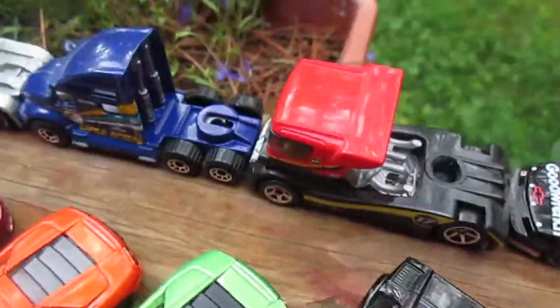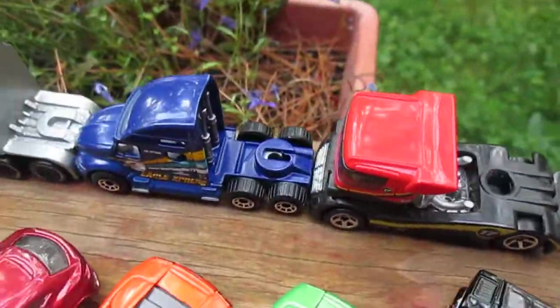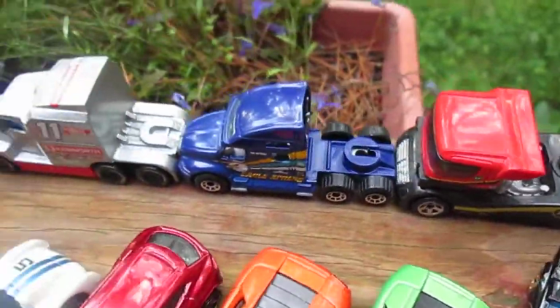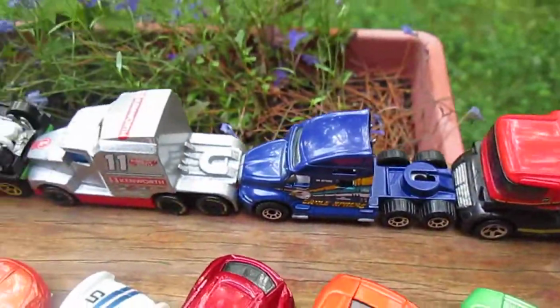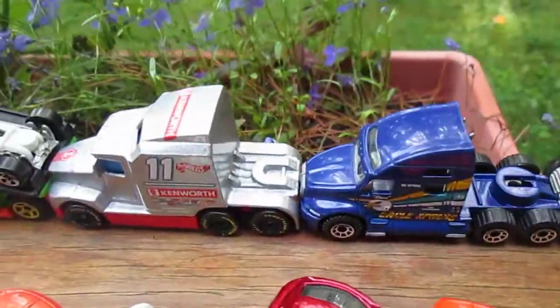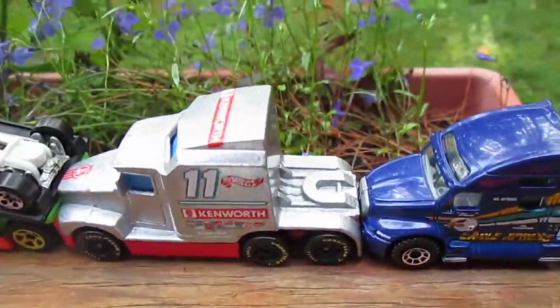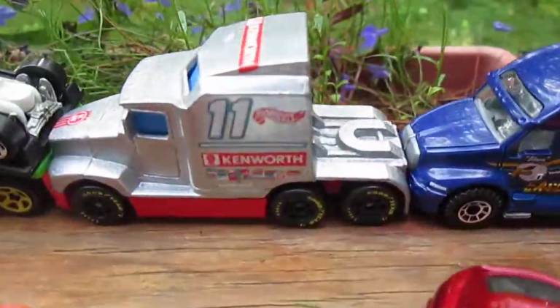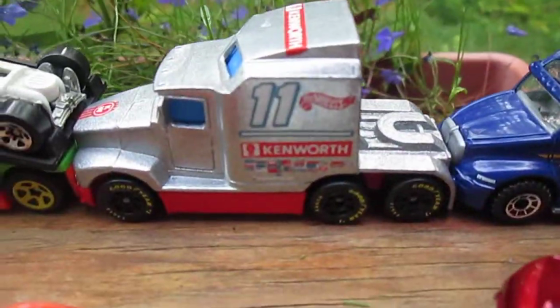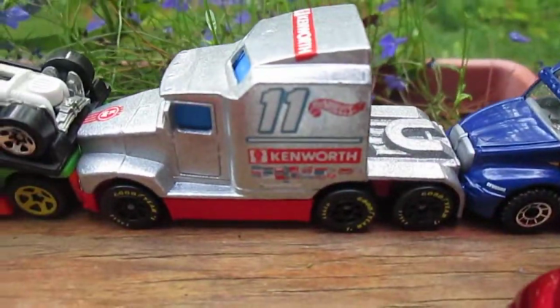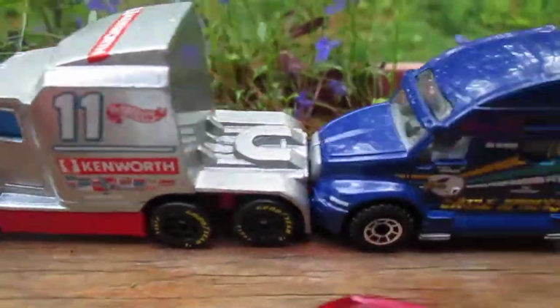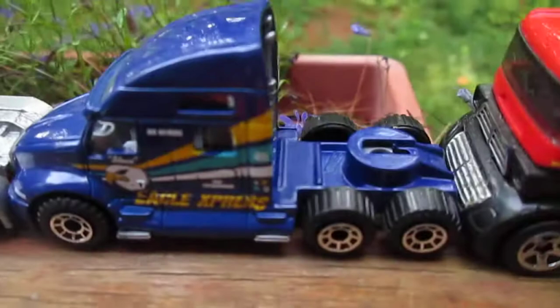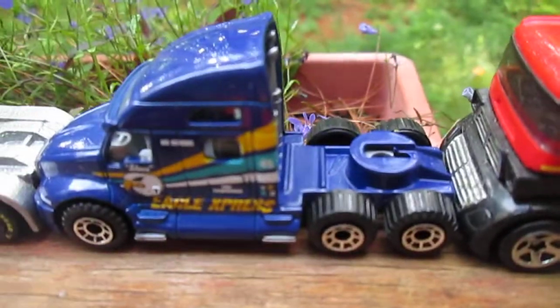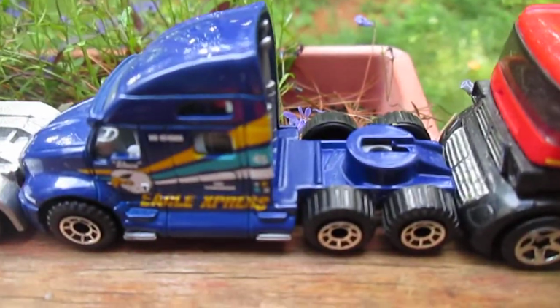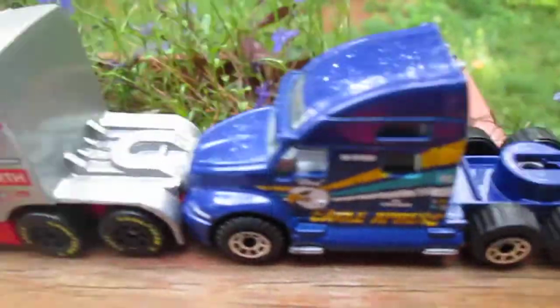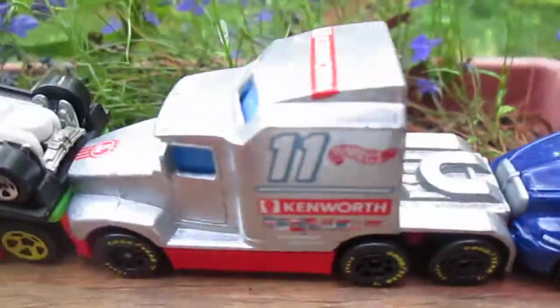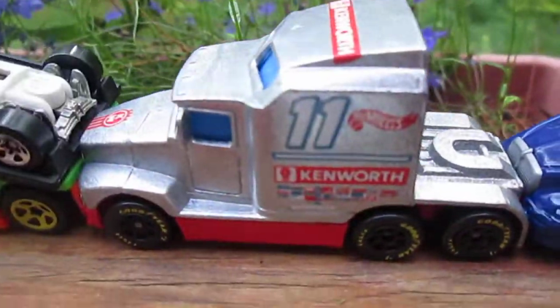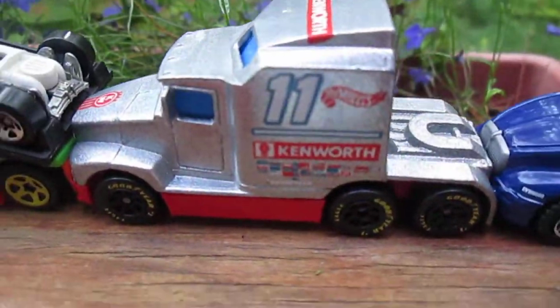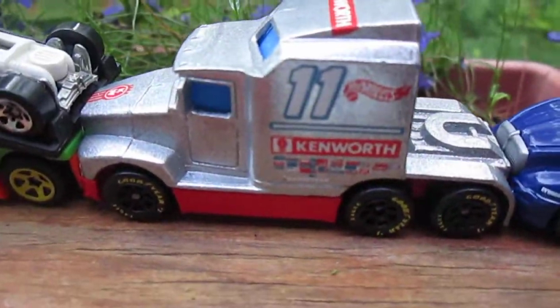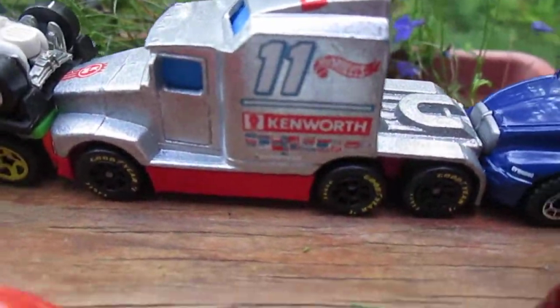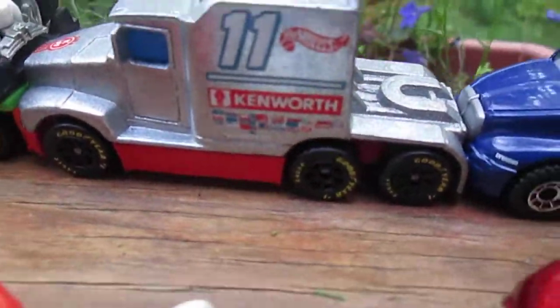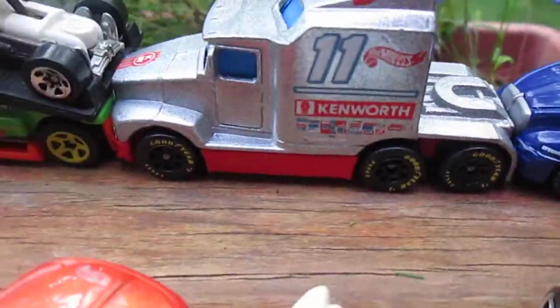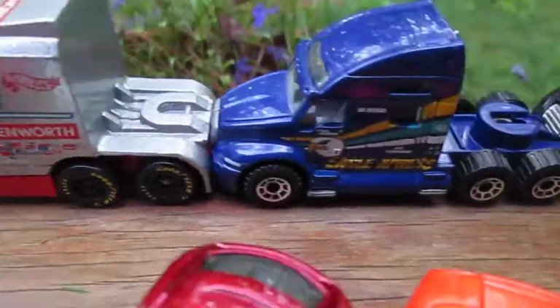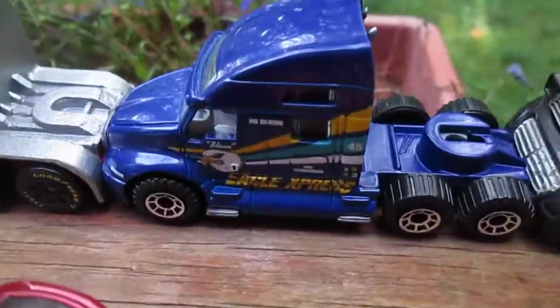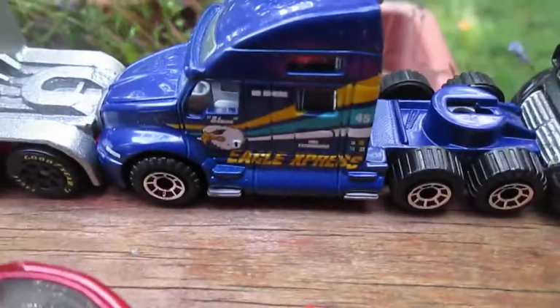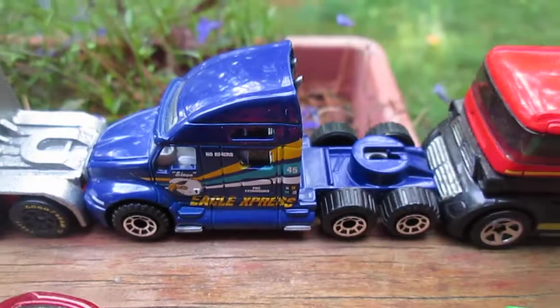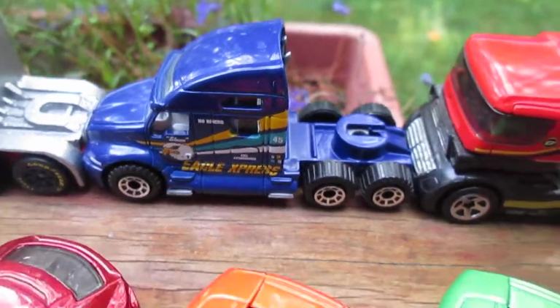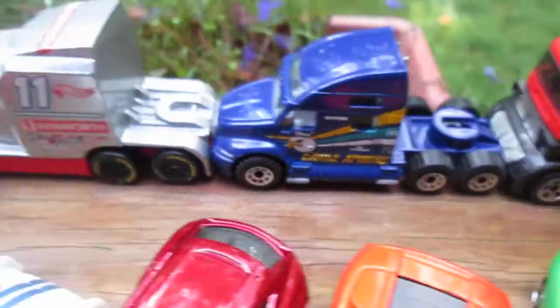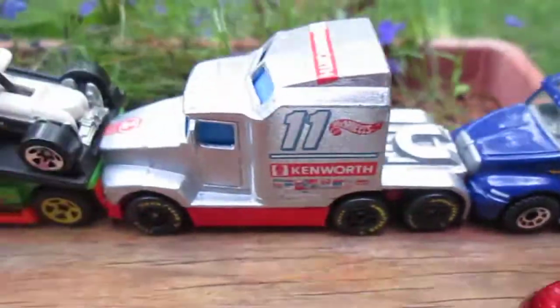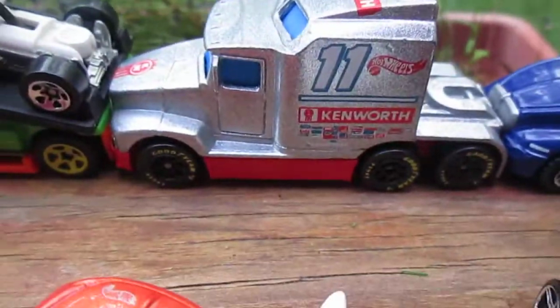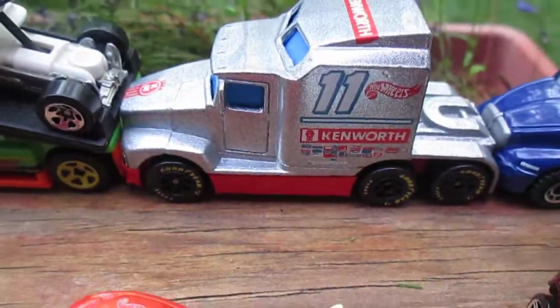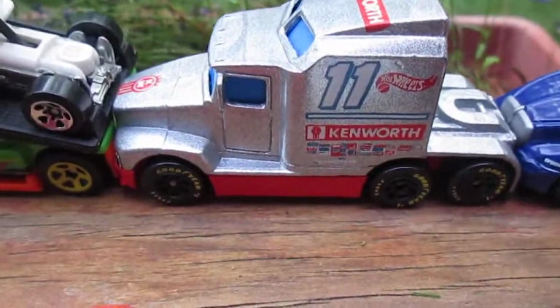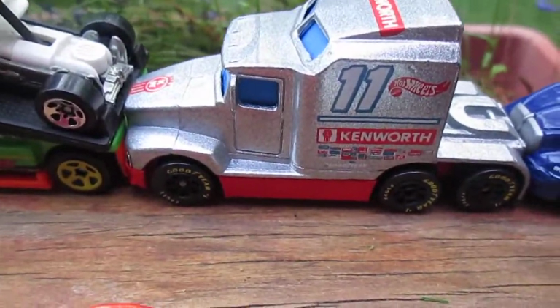A couple of big rigs — older one right there. Matchbox, Hot Wheels. I believe that one's the Peterbilt and that one's a Kenworth.